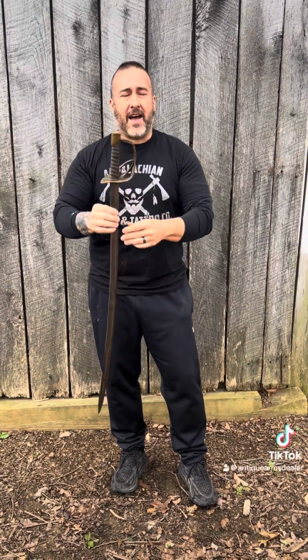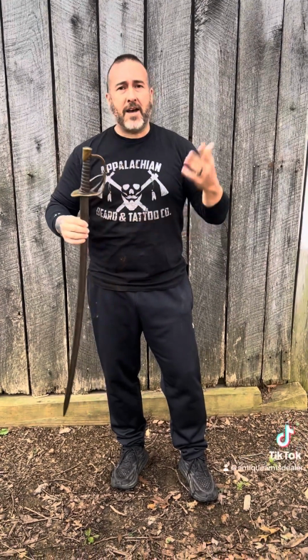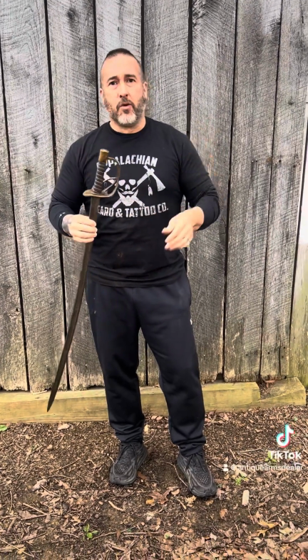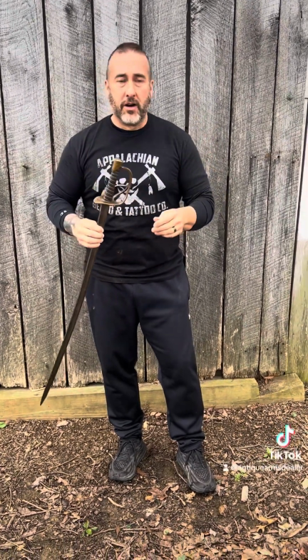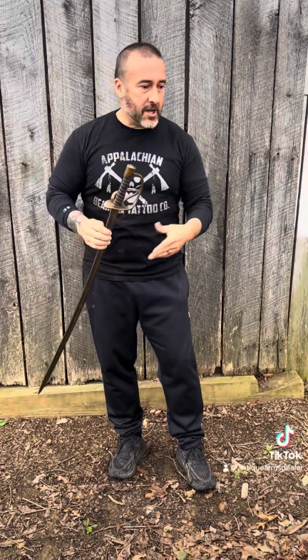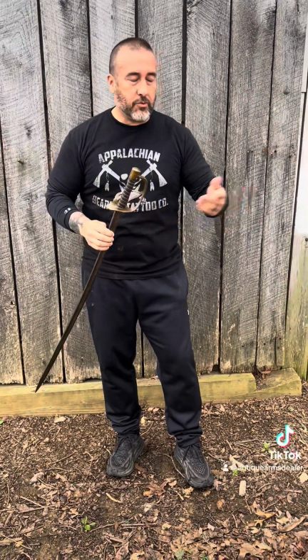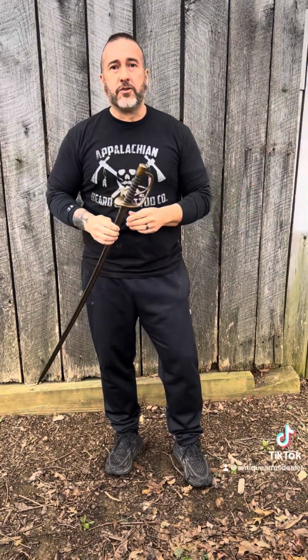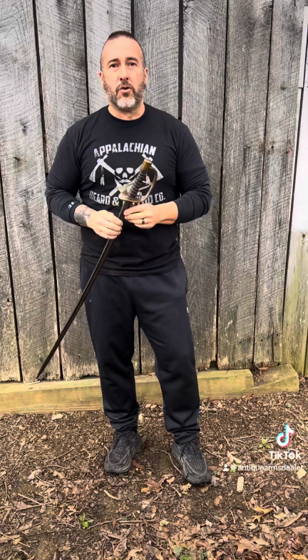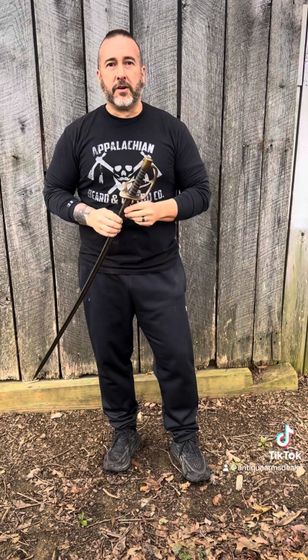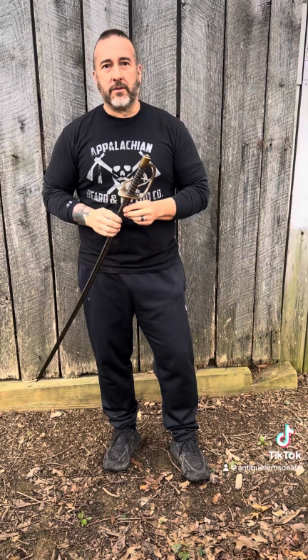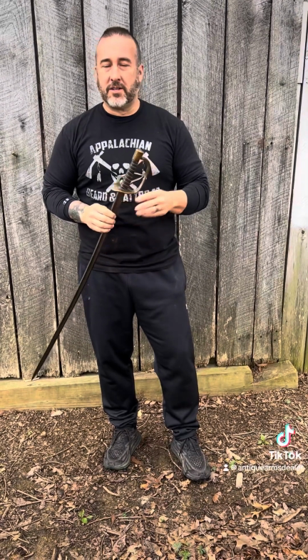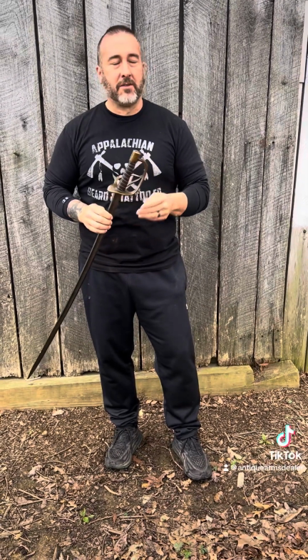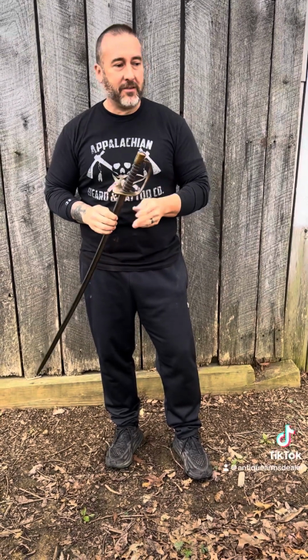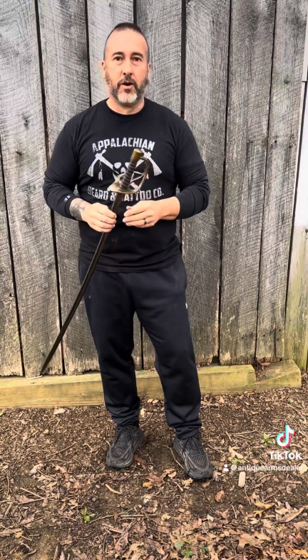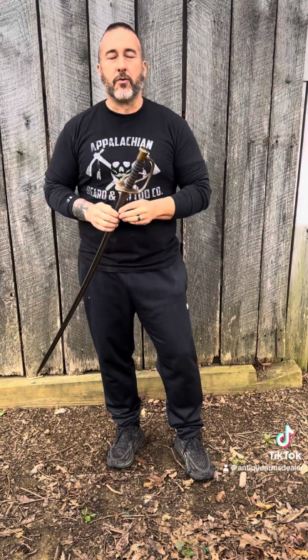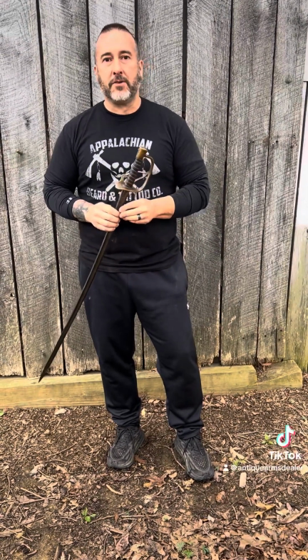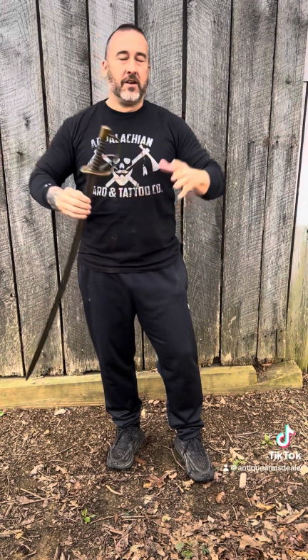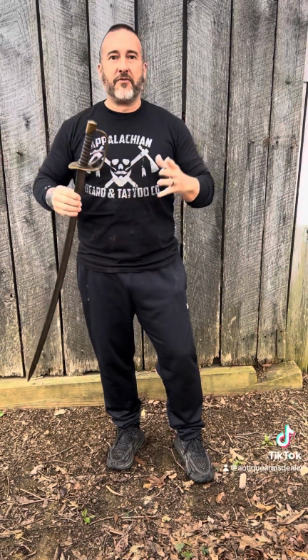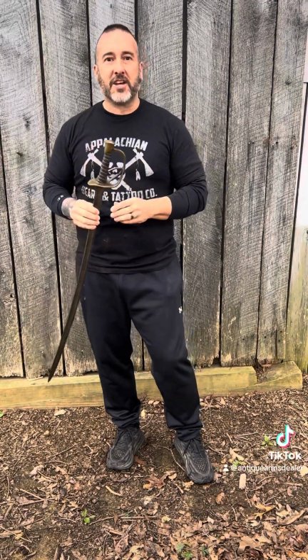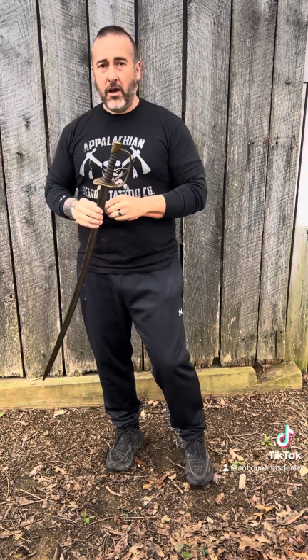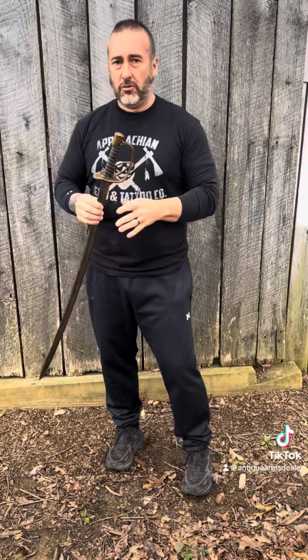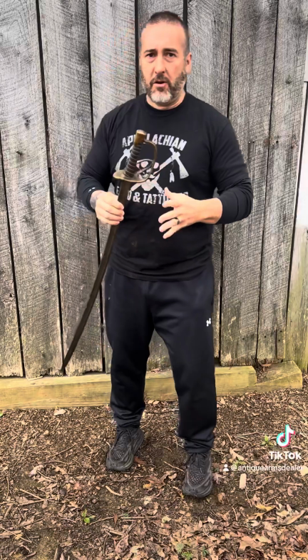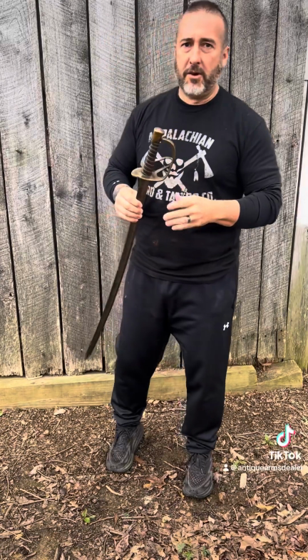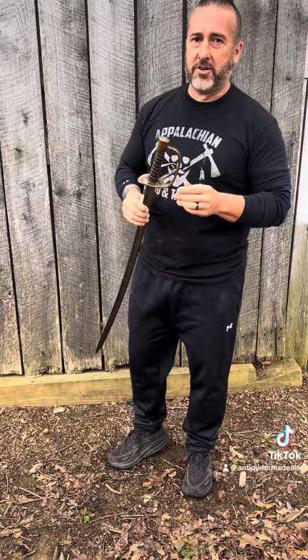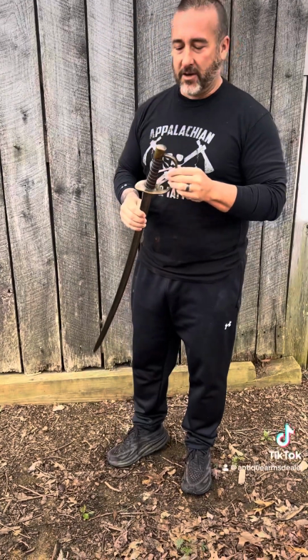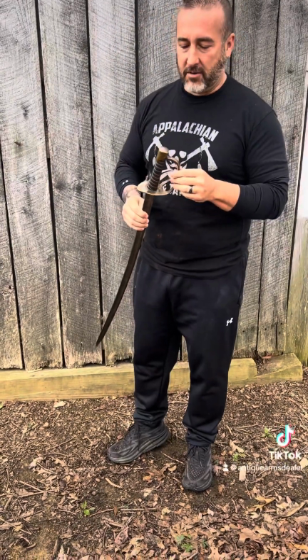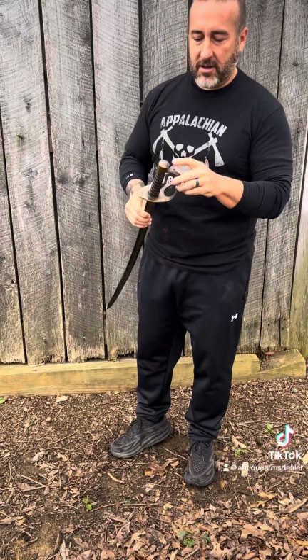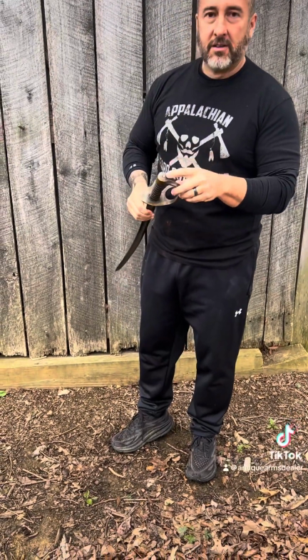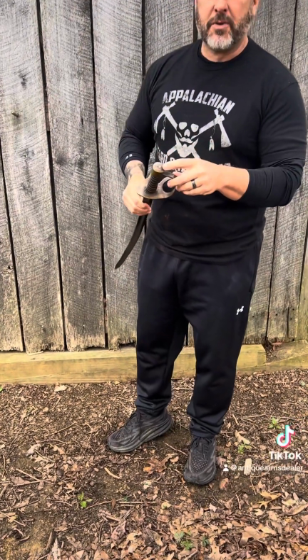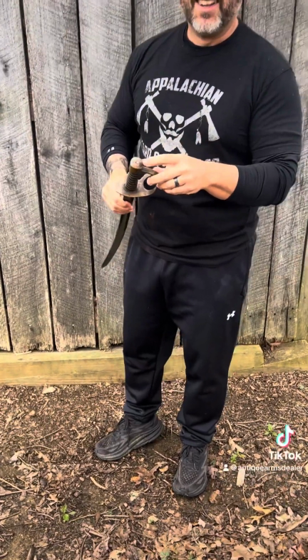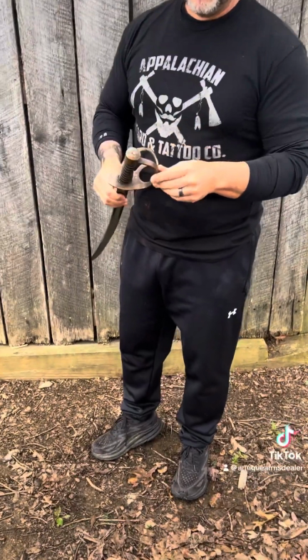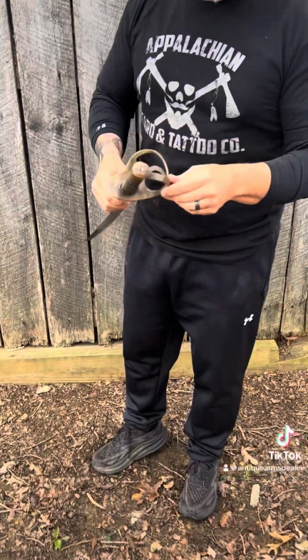I haphazardly walk up and say, 'What do you want for your sword?' He tells me, and I say, 'Well, if it wasn't re-wrapped...' Then he freaks out — 'Oh, the sword's not re-wrapped, that's original!' And I'm like, no. Look at the paint. But anyway, it's just not original.